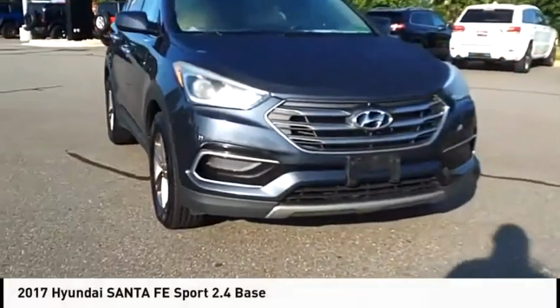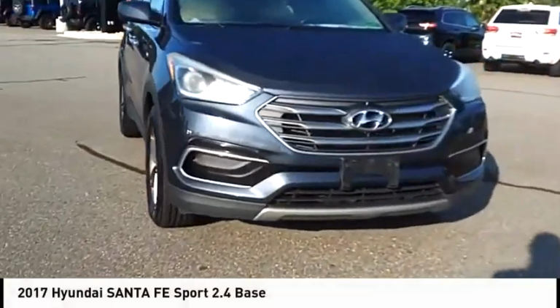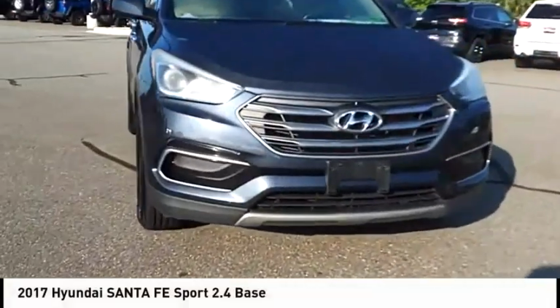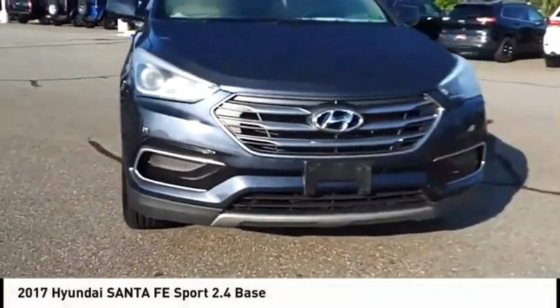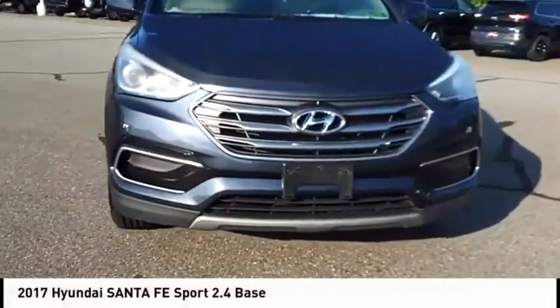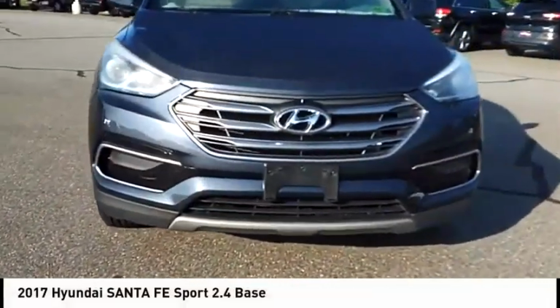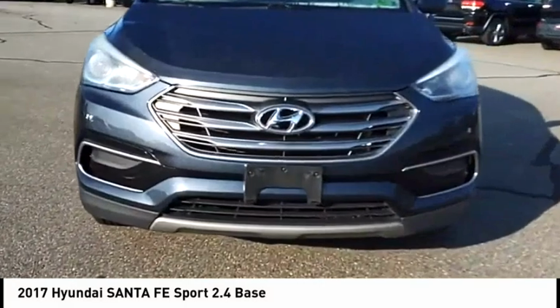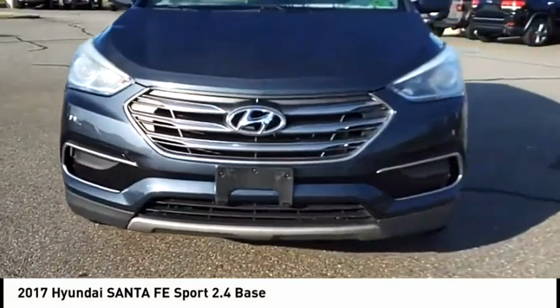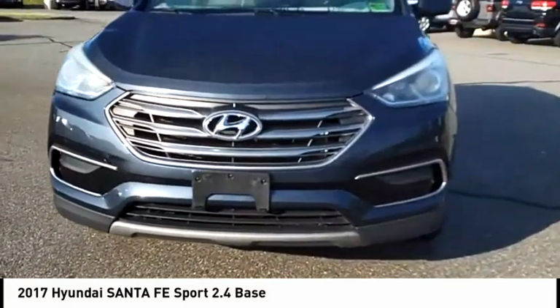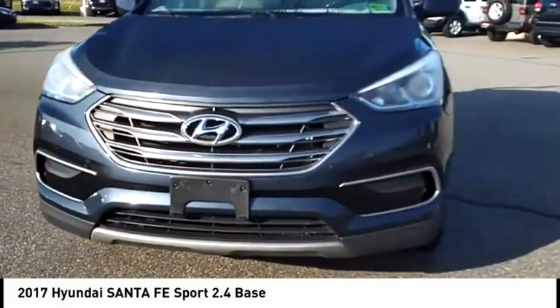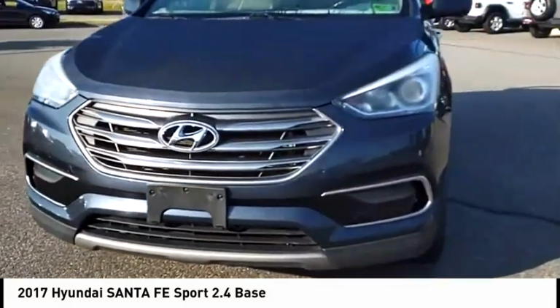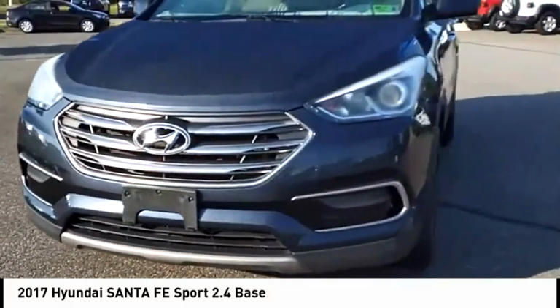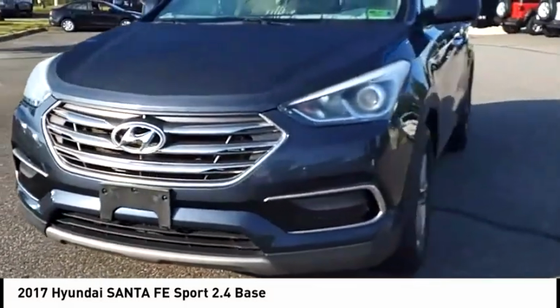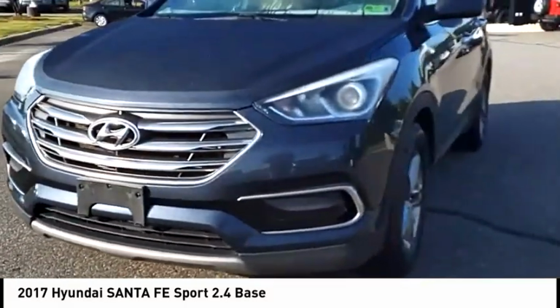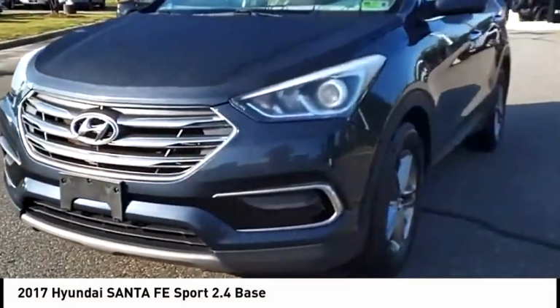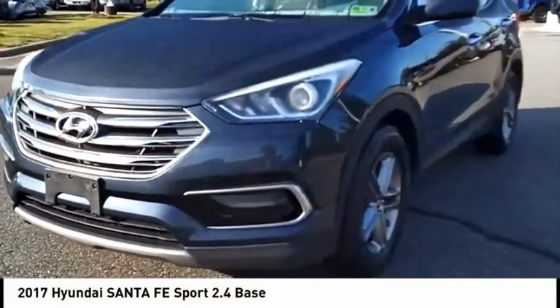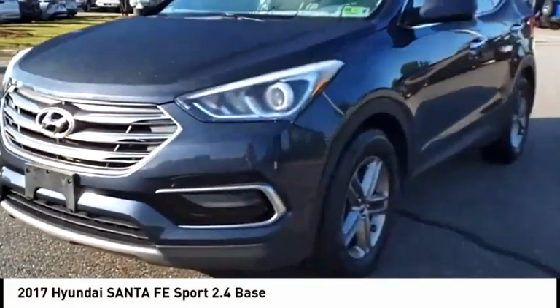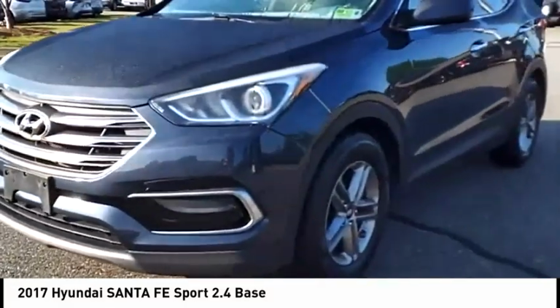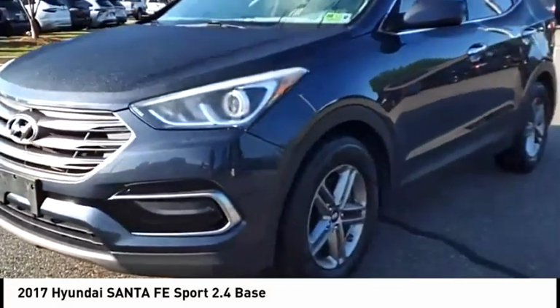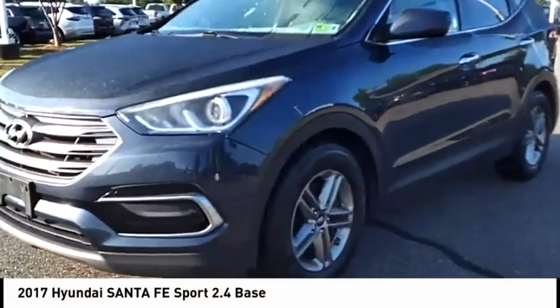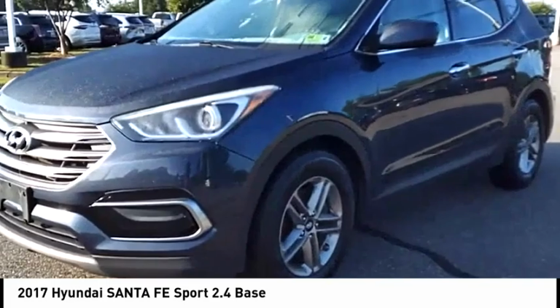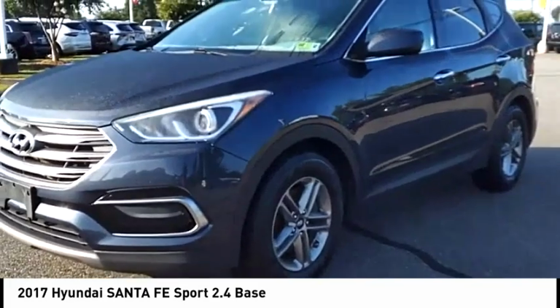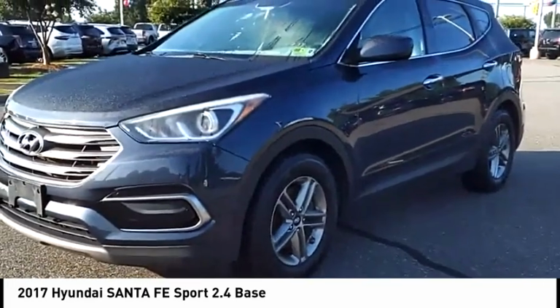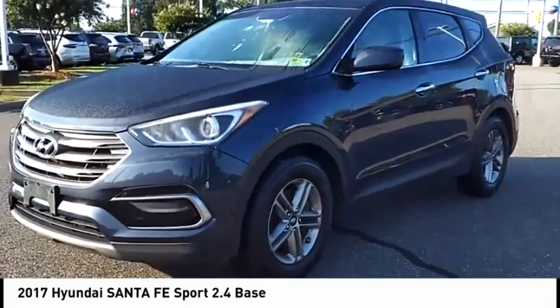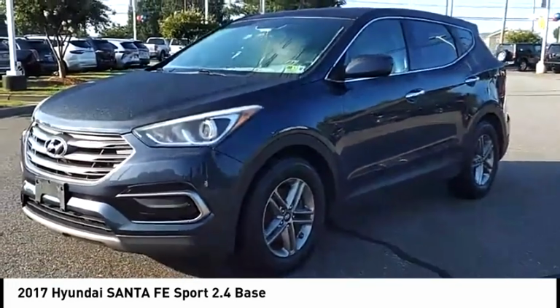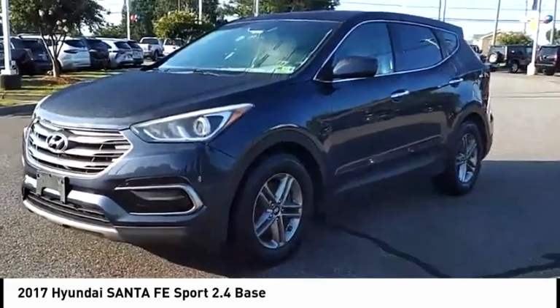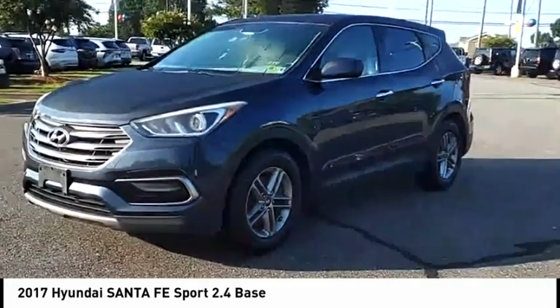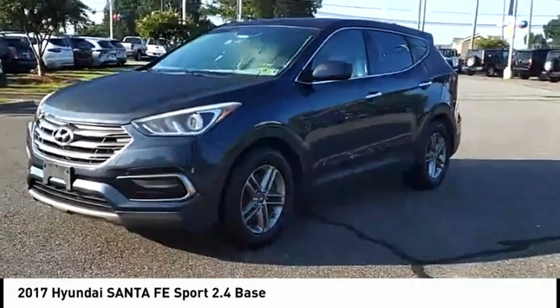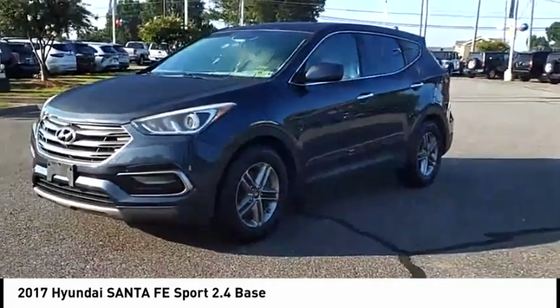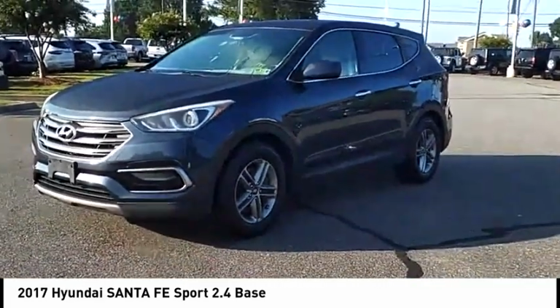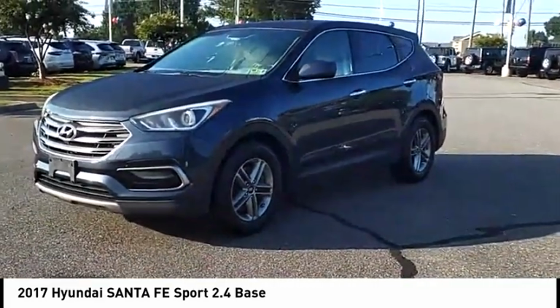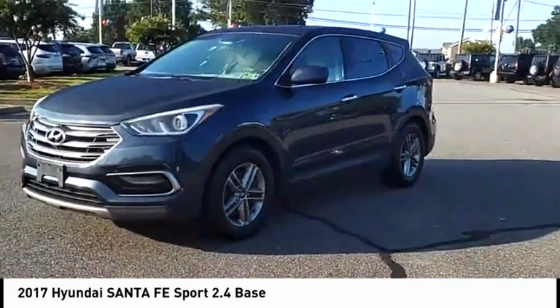Stop by and take a look at the 2017 Santa Fe. Style, quality, performance, value — need we say more? Here are some of this vehicle's great options.